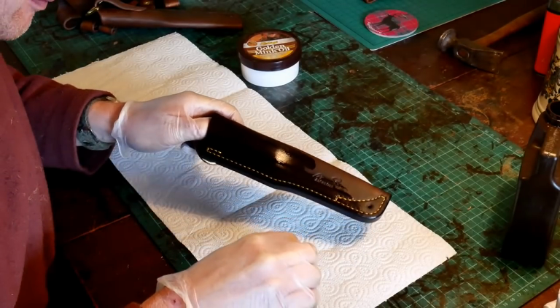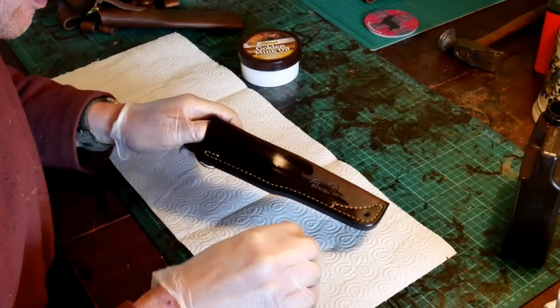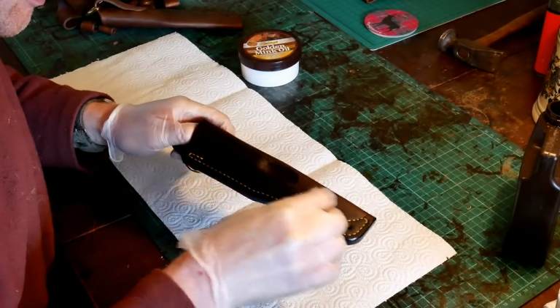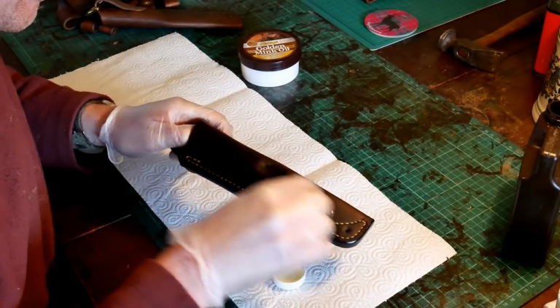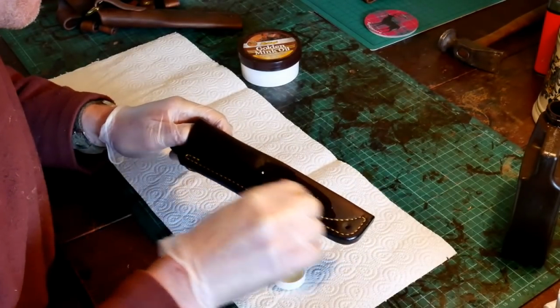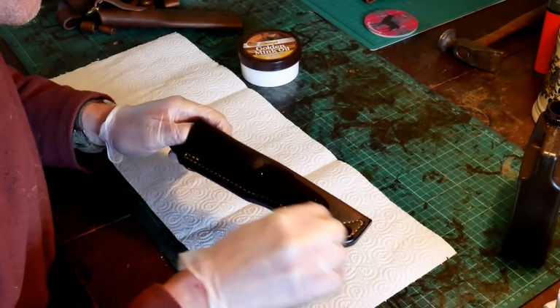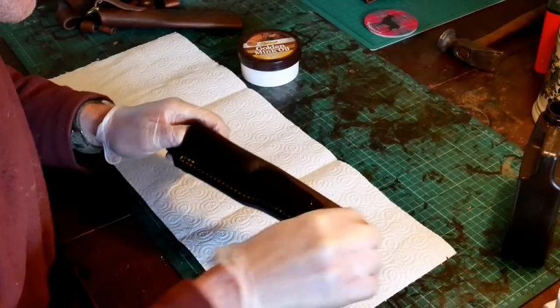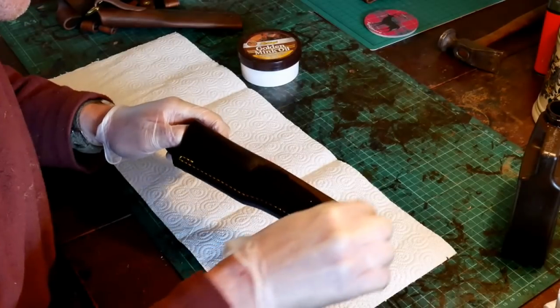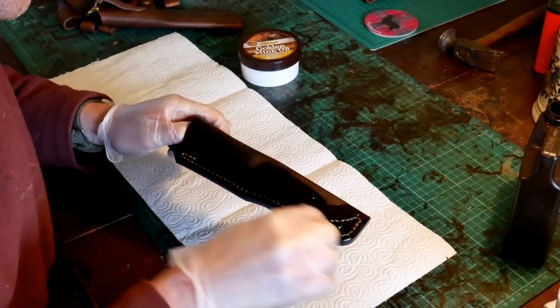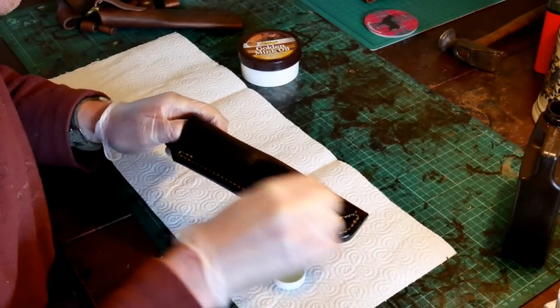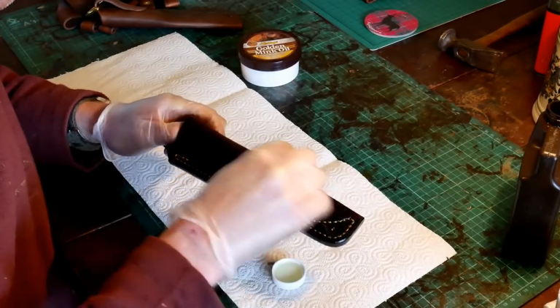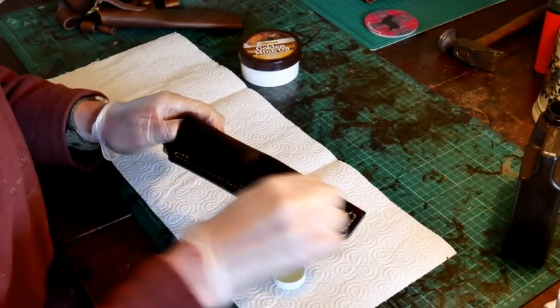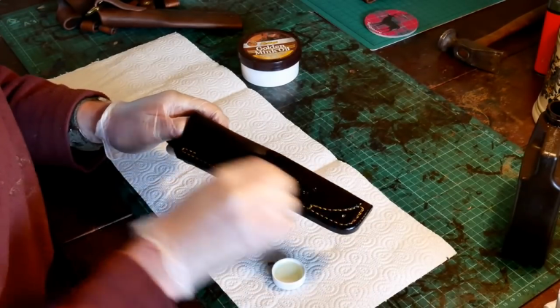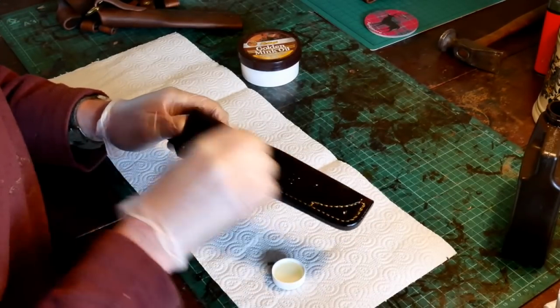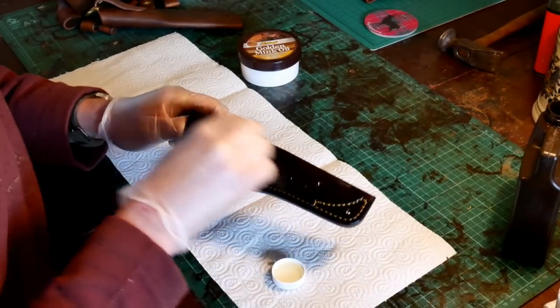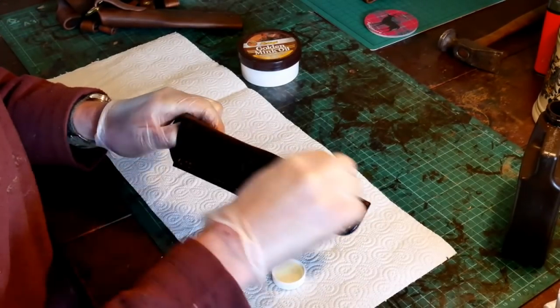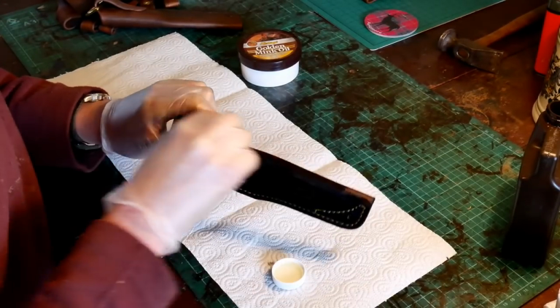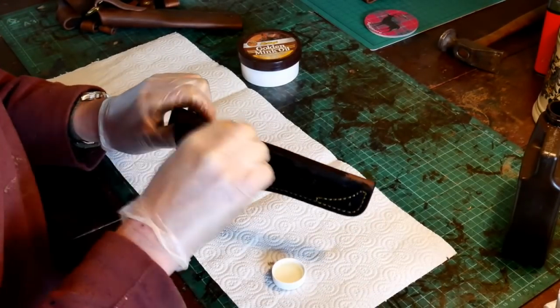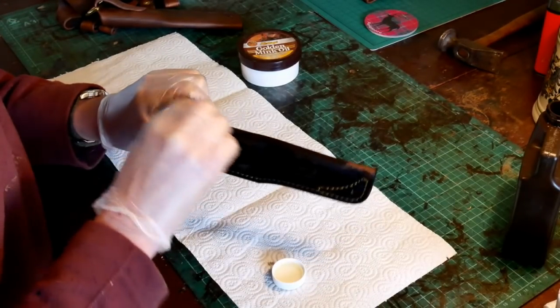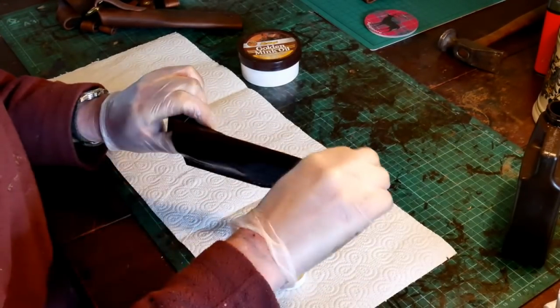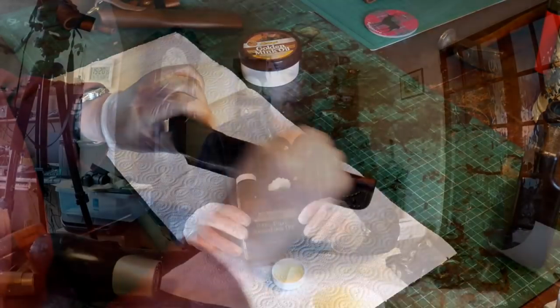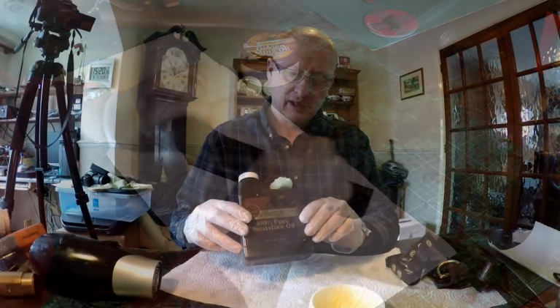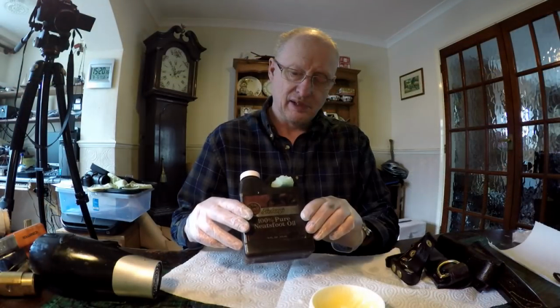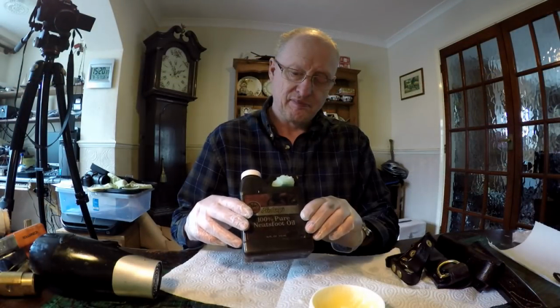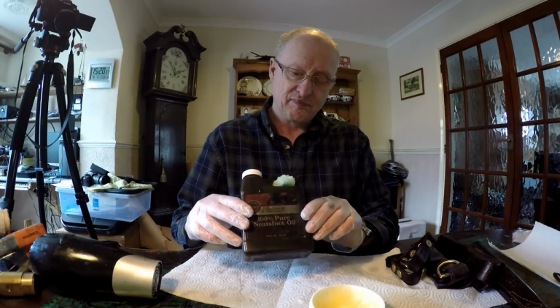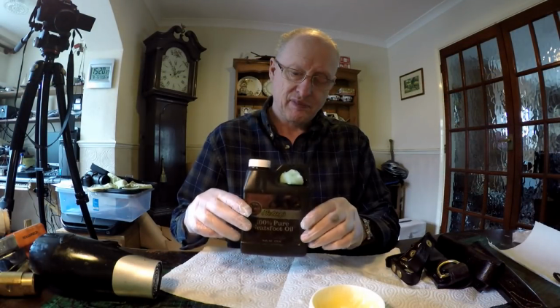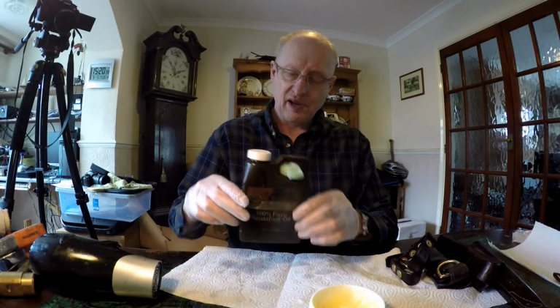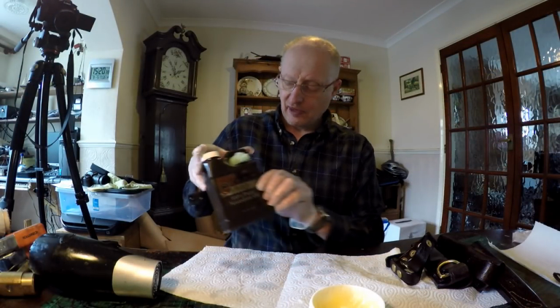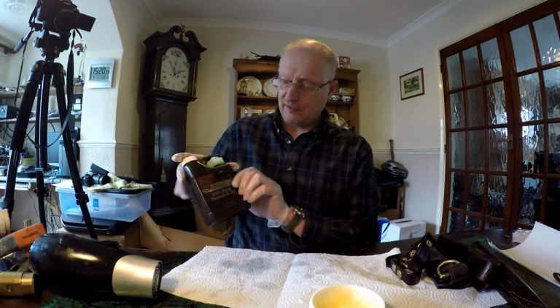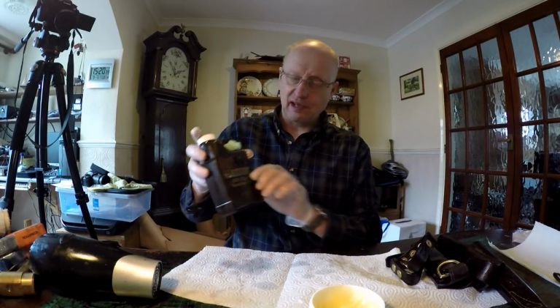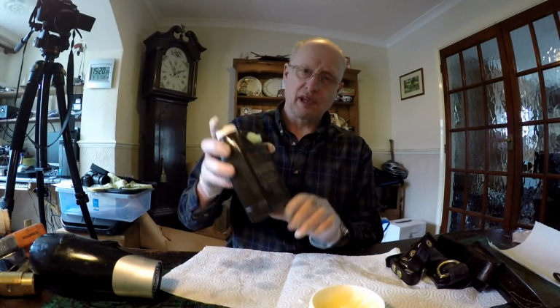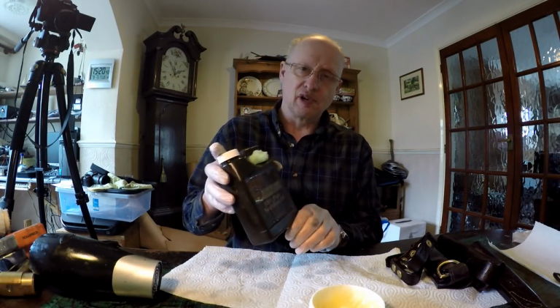It sort of feeds the leather so the leather gets a good feed and it softens it a little bit. Then after I've done that I let that soak in to dry.